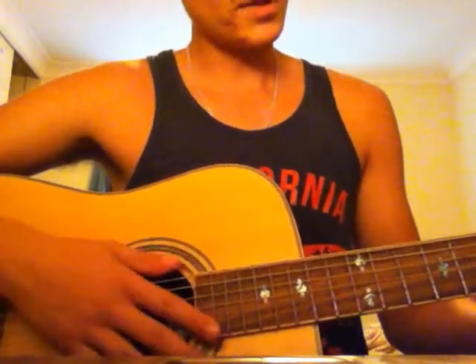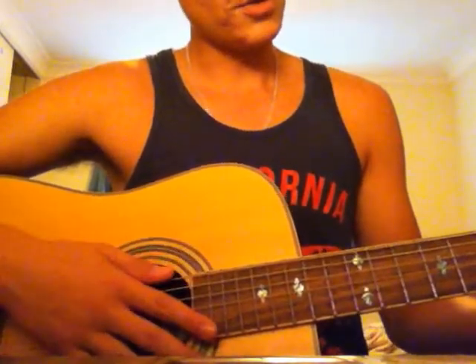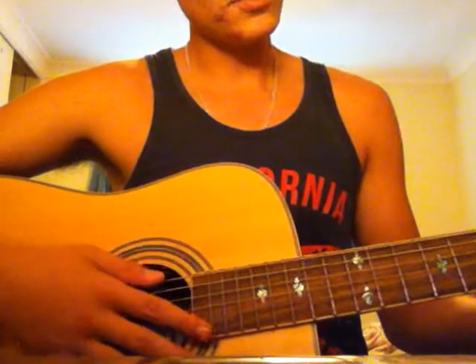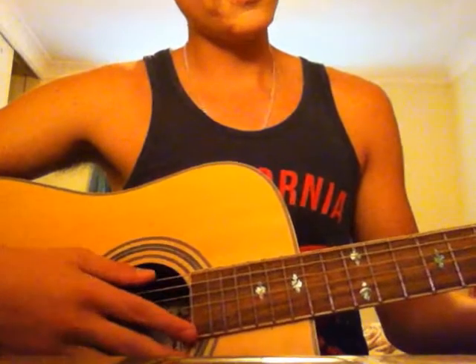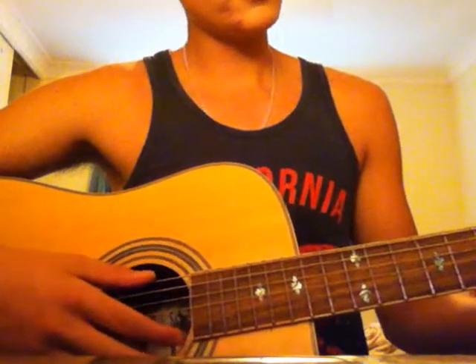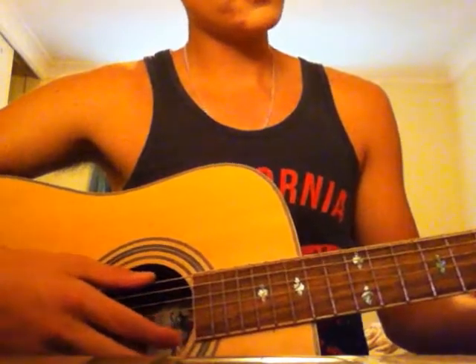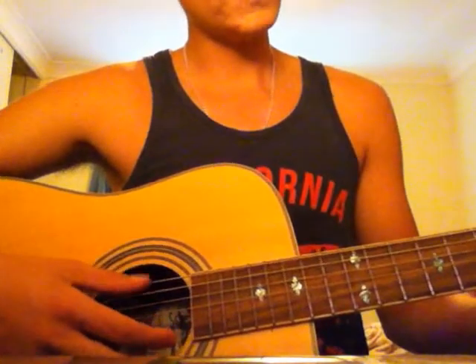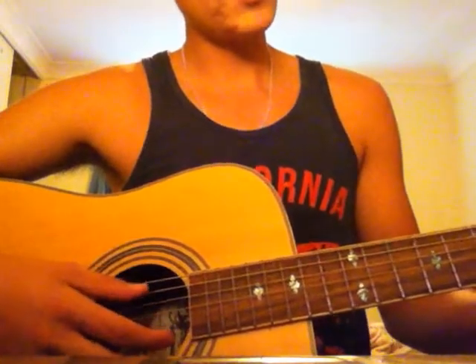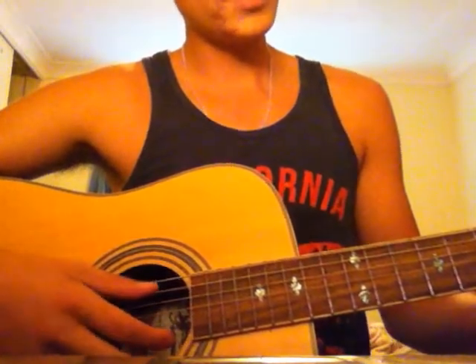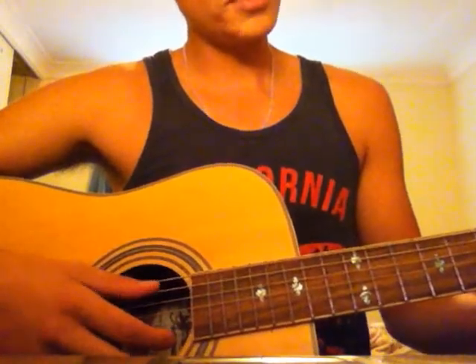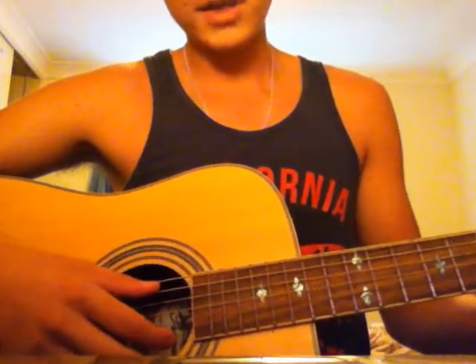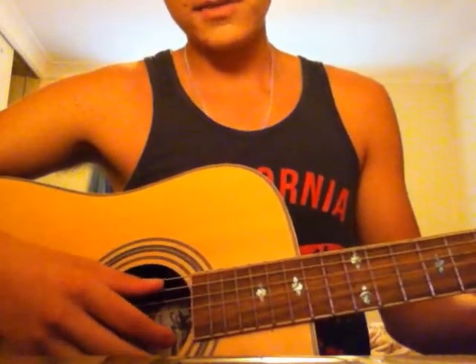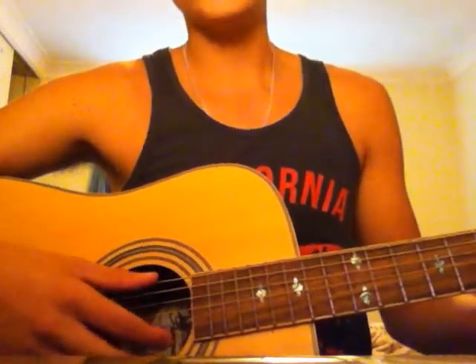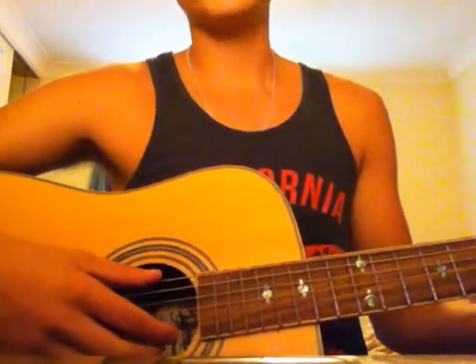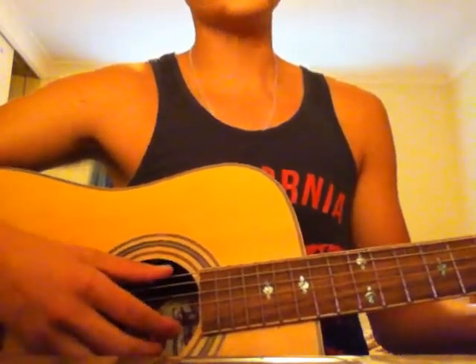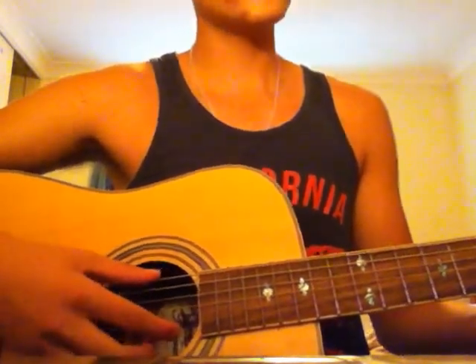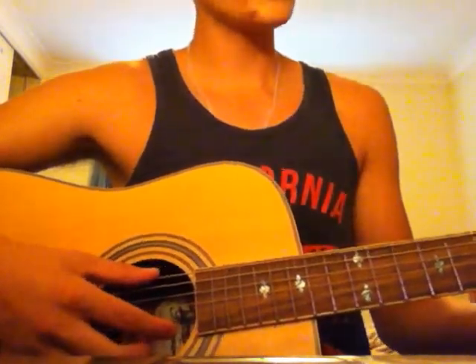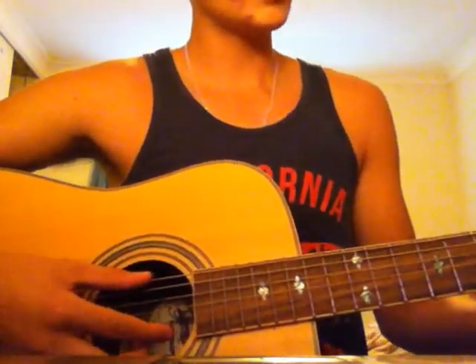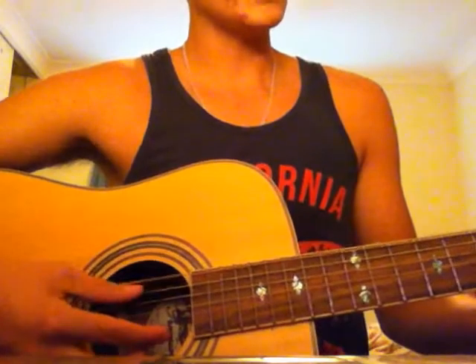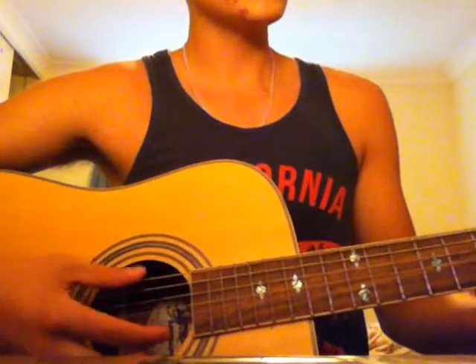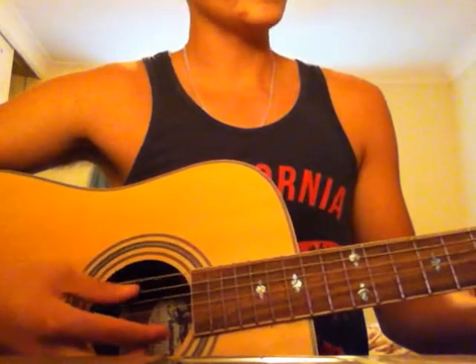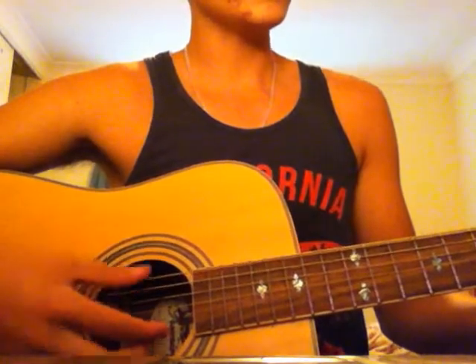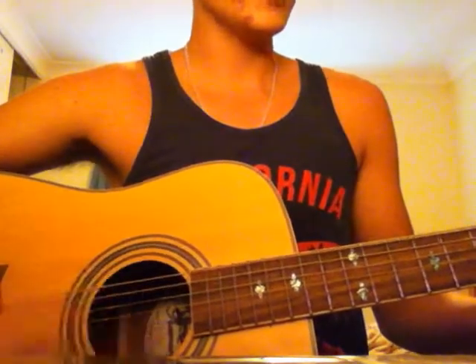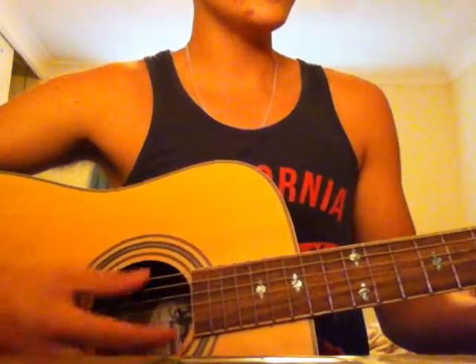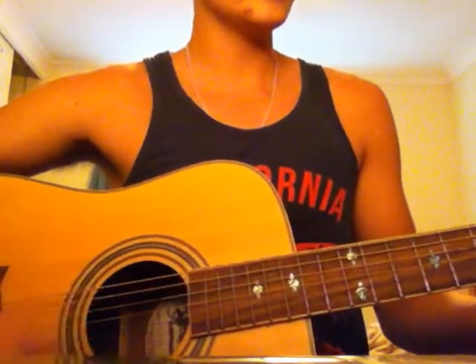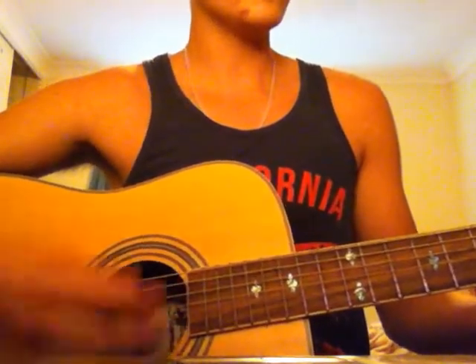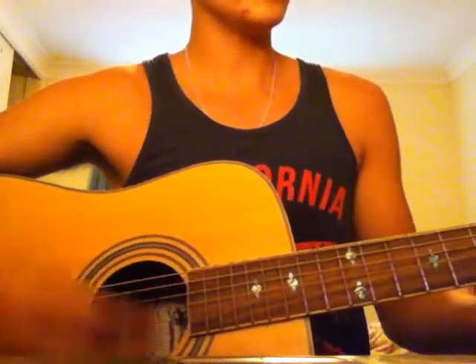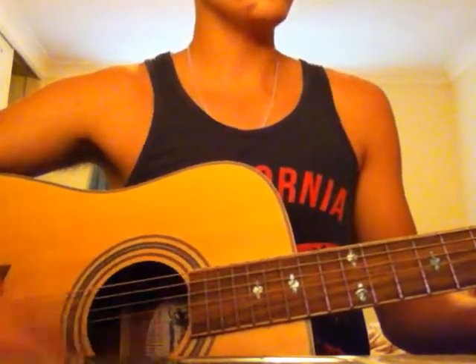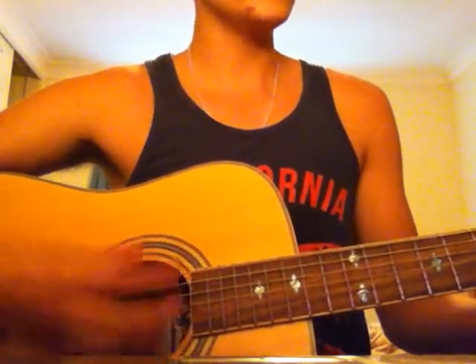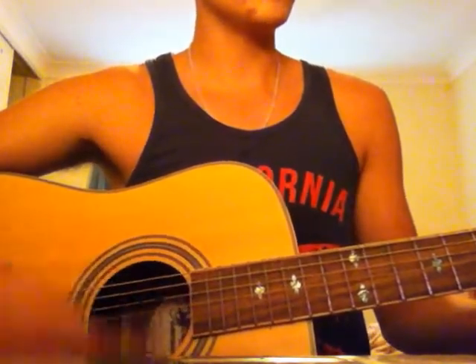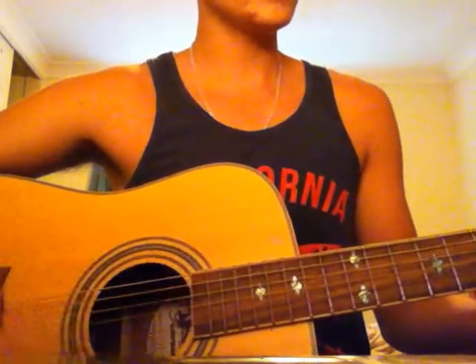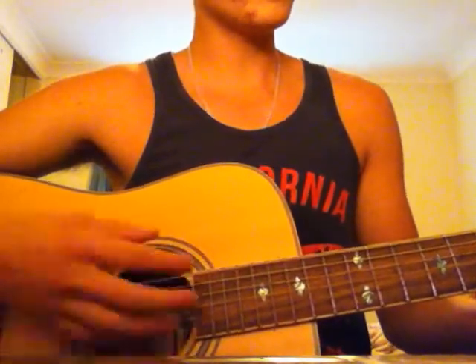Then you go to the third chord, the E minor add nine — and that's still the sixth string. Bass, bass, down, down, up, up, up, down, up, down, up.